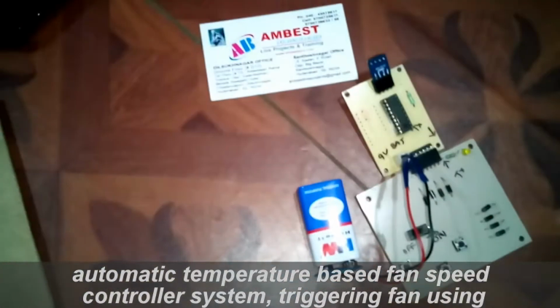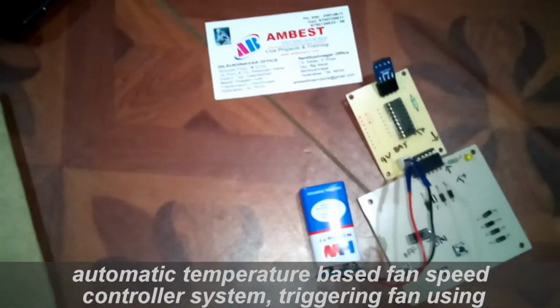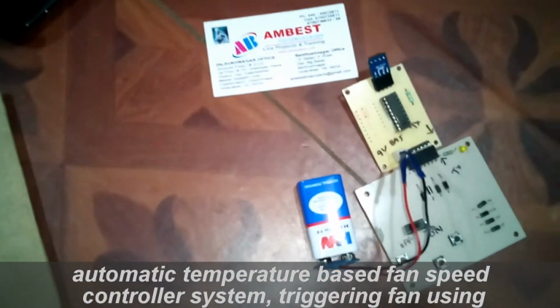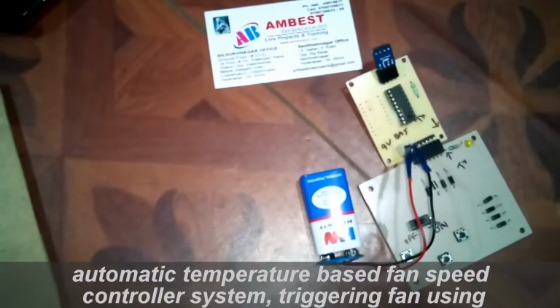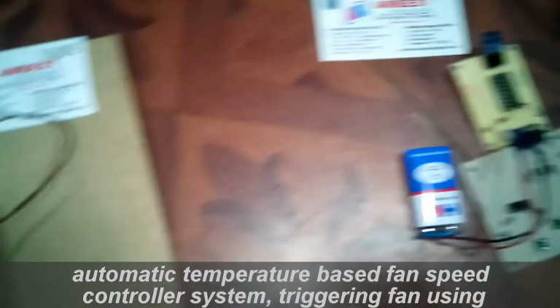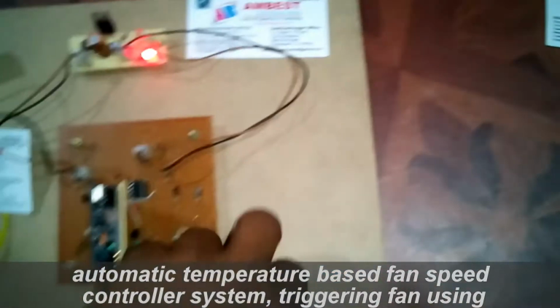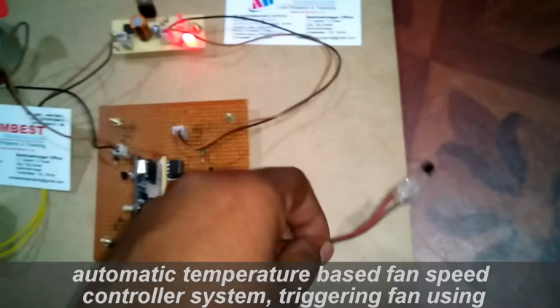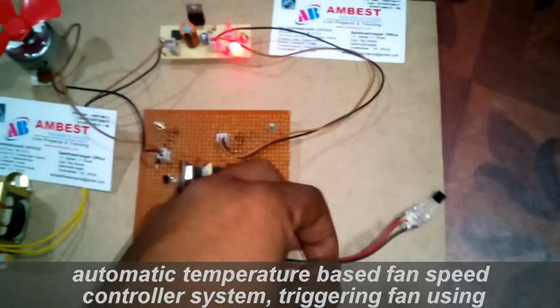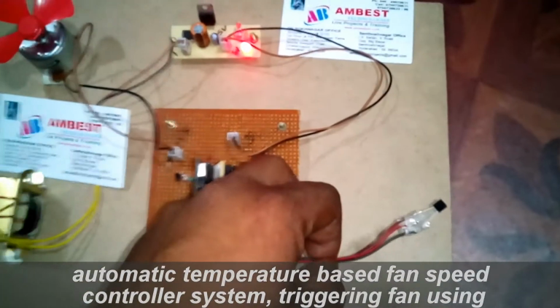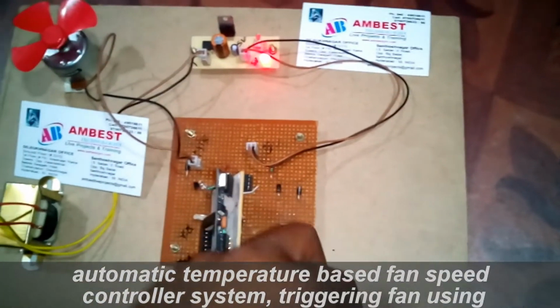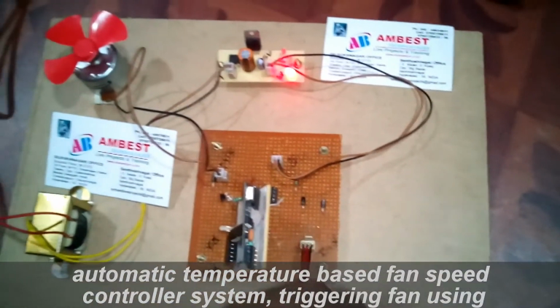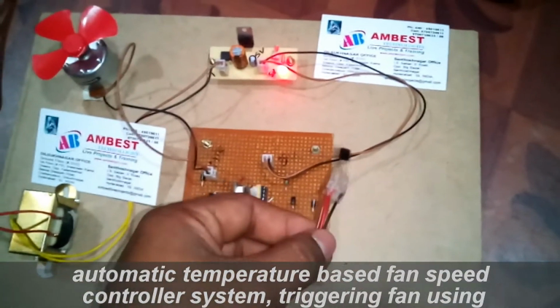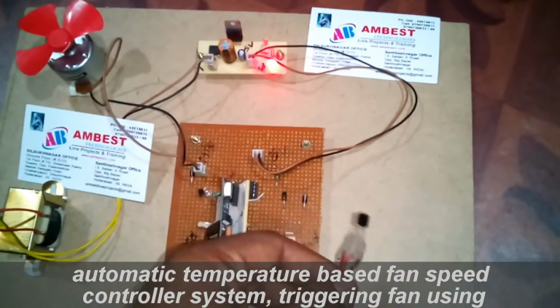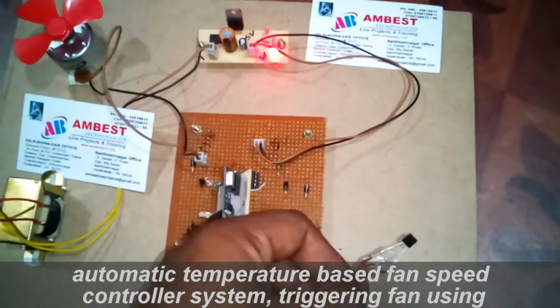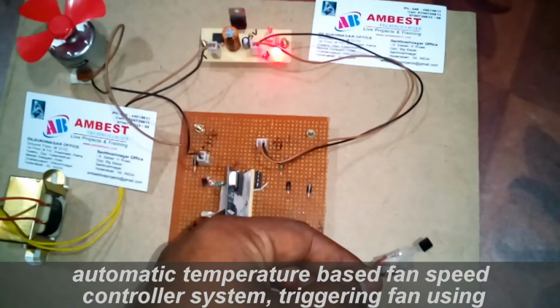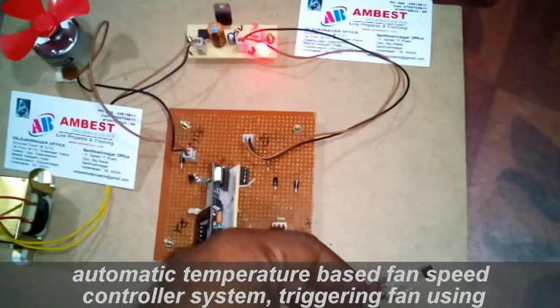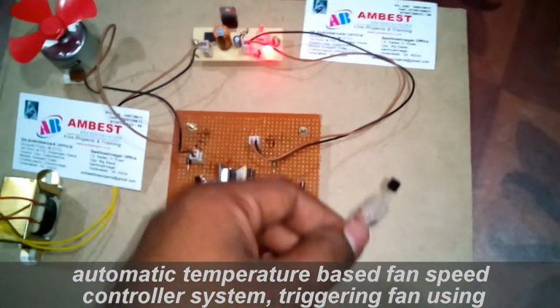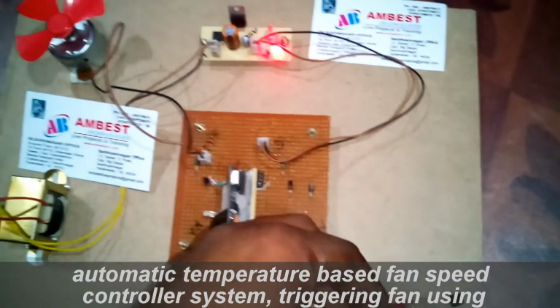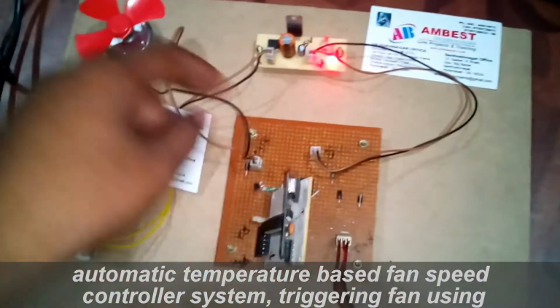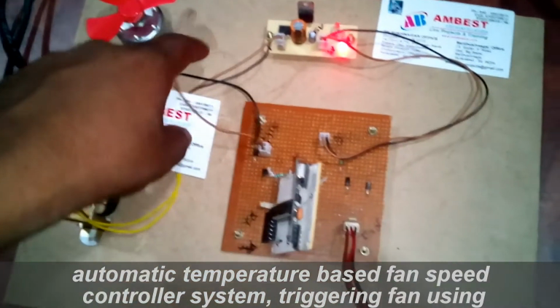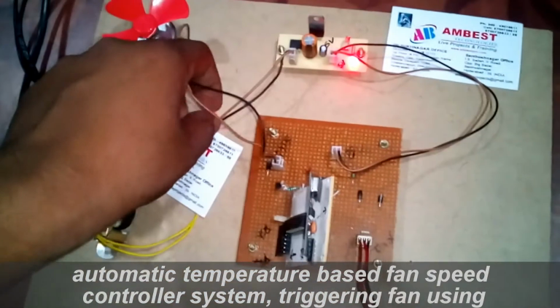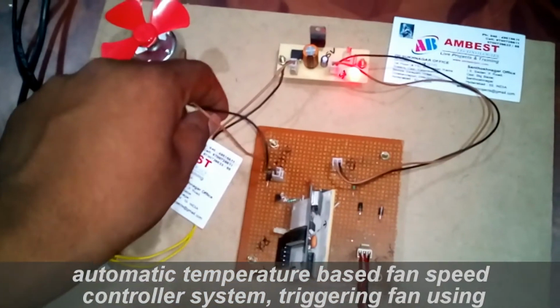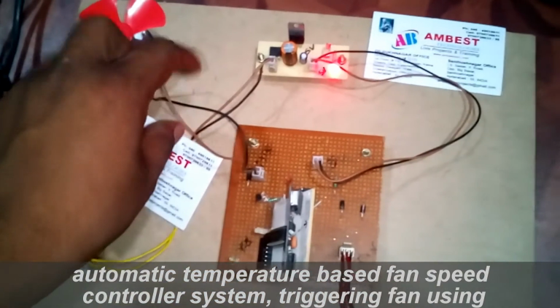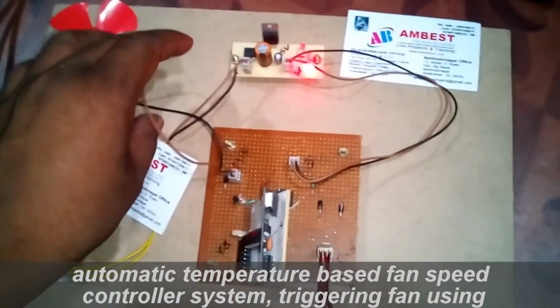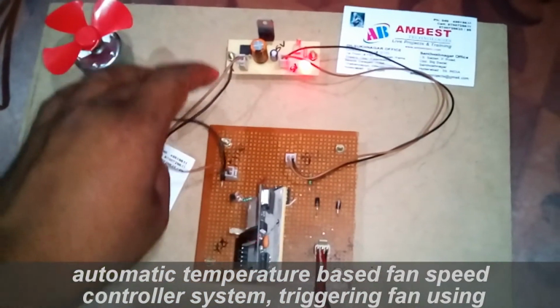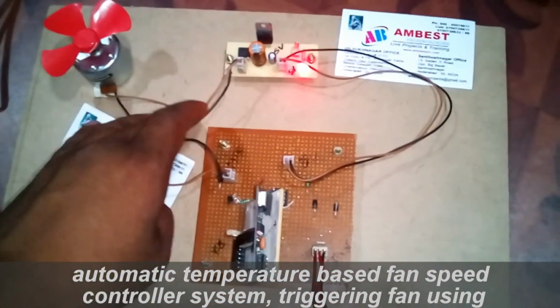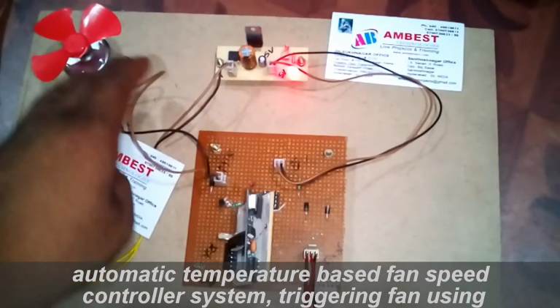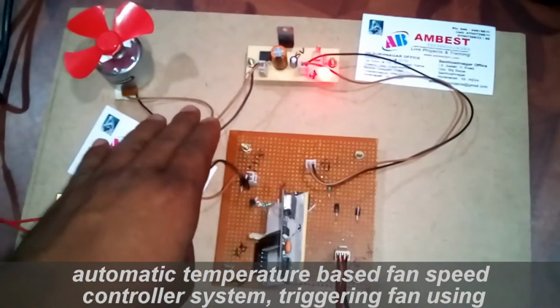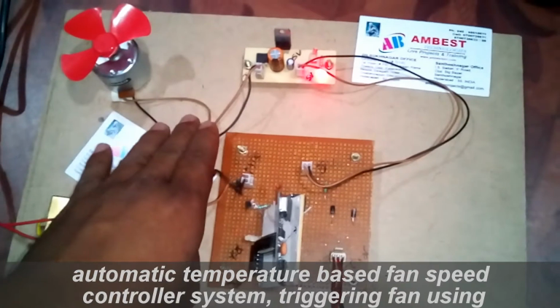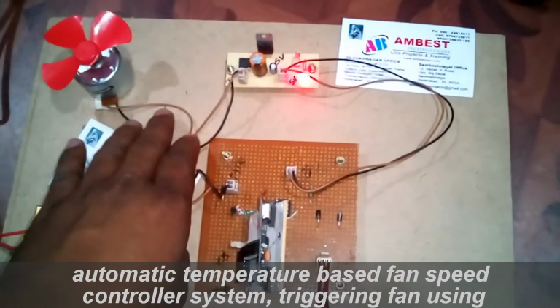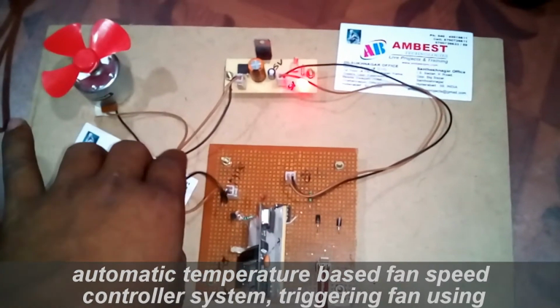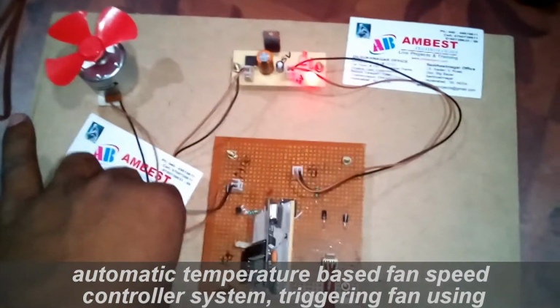The system is continuously monitoring the temperature using an LM35 sensor. If the temperature is high, the fan speed will increase according to the temperature. If the temperature is decreasing, the fan speed automatically gets low.